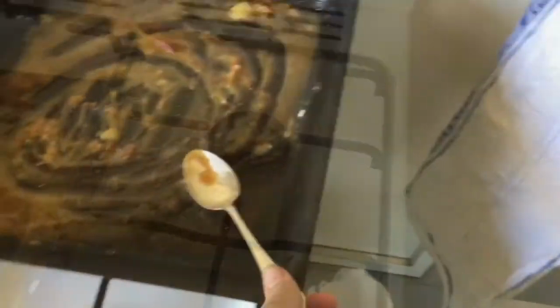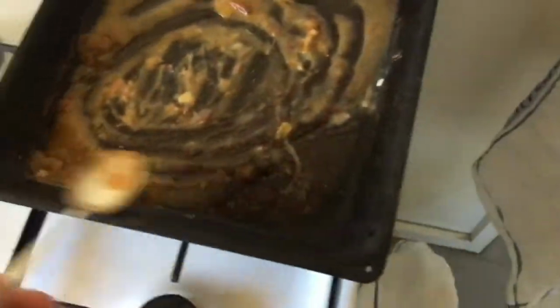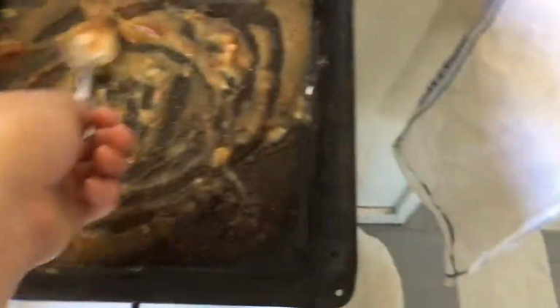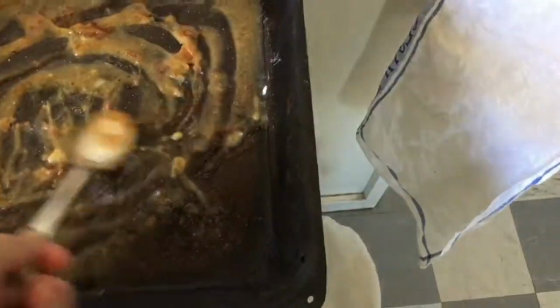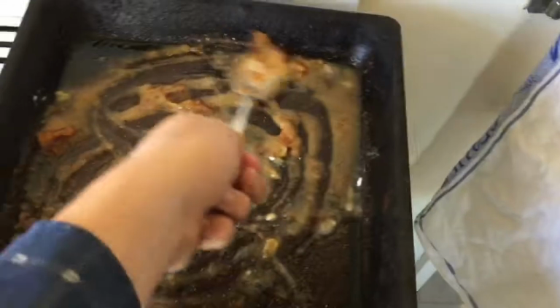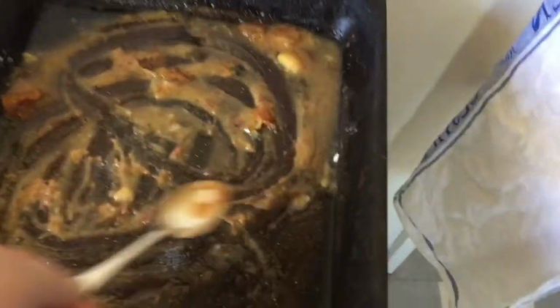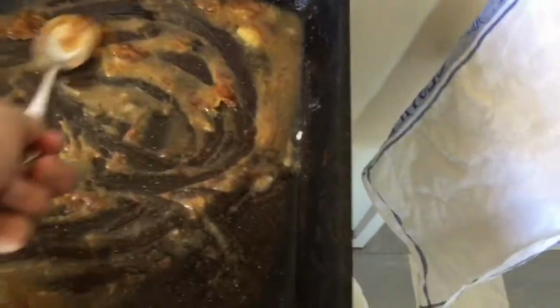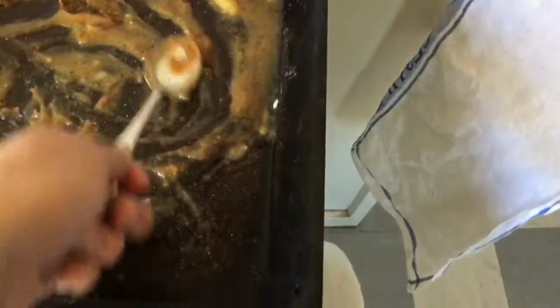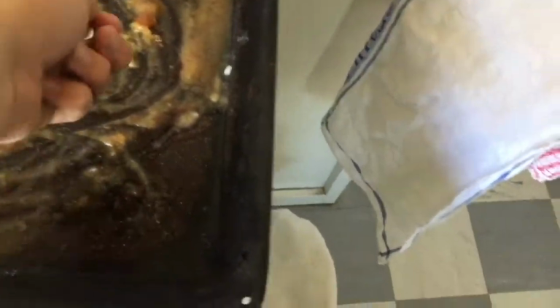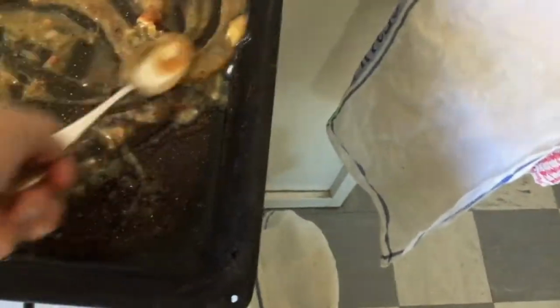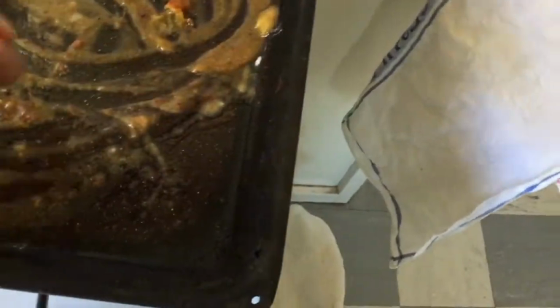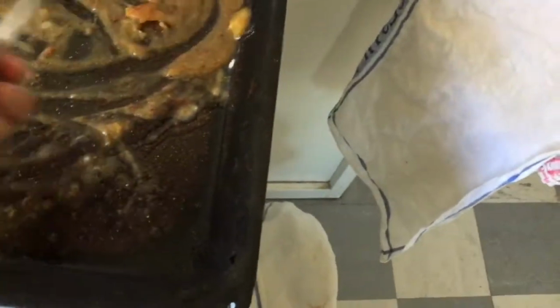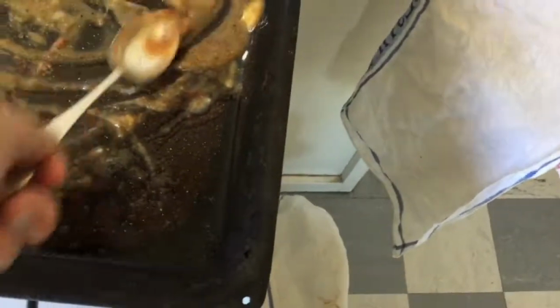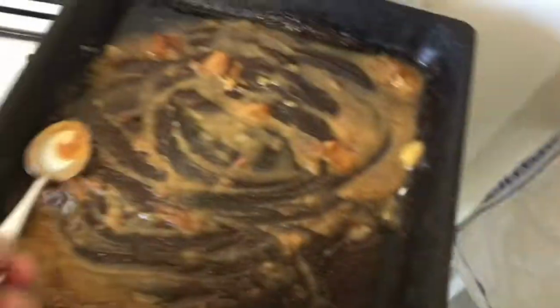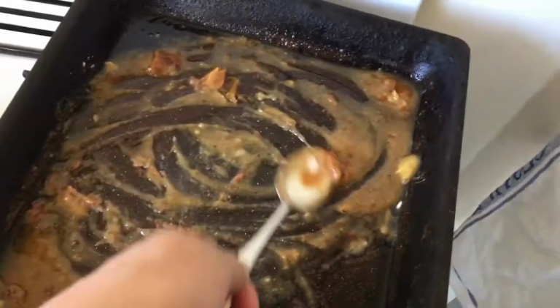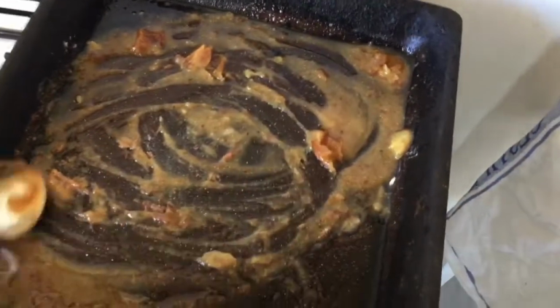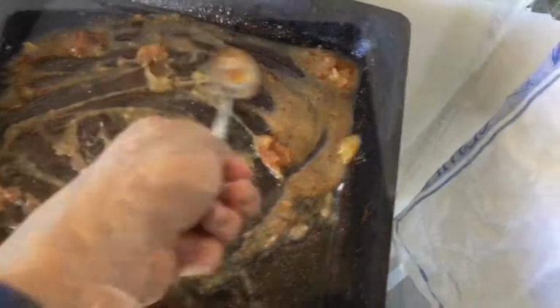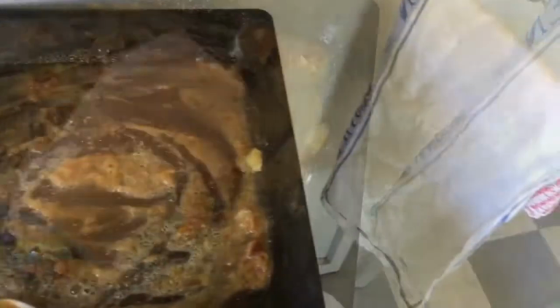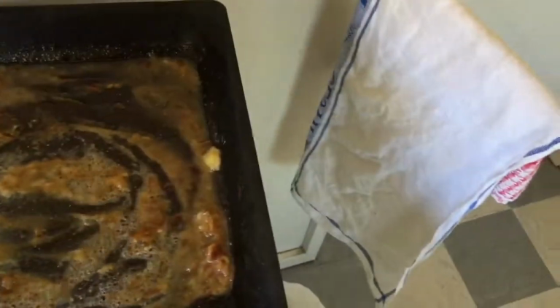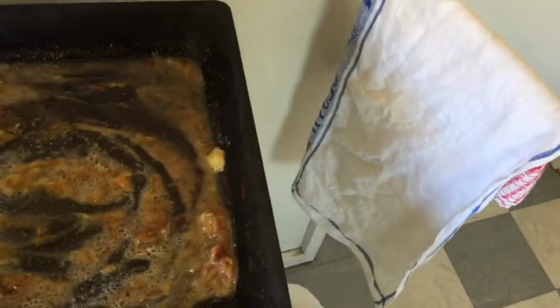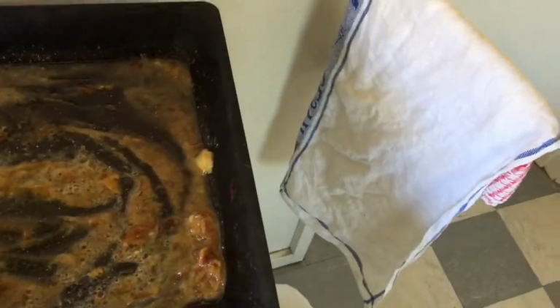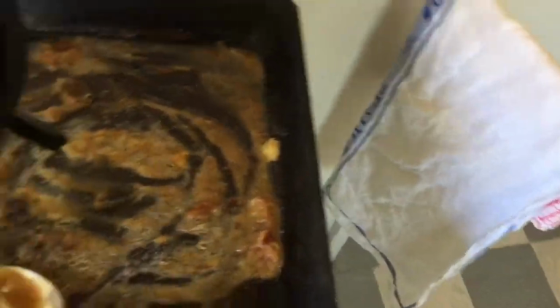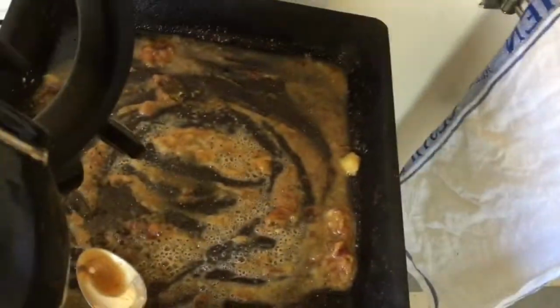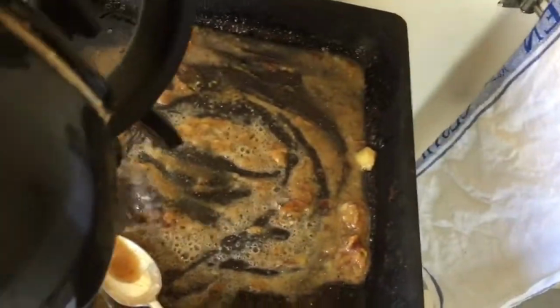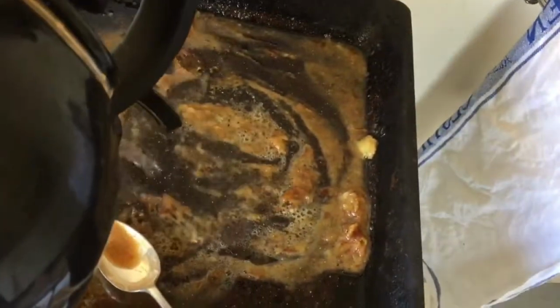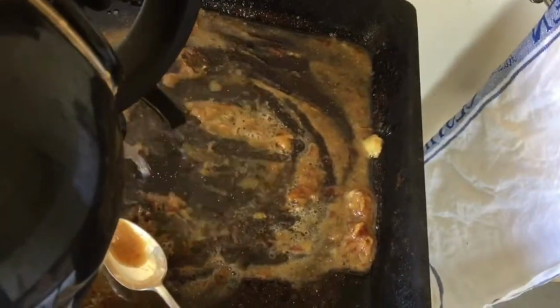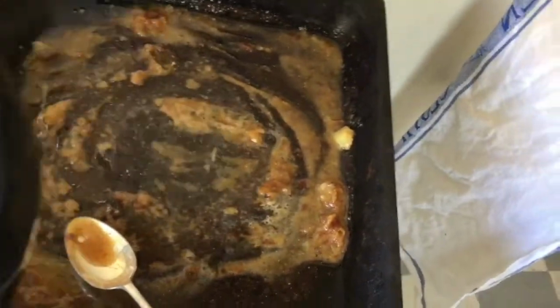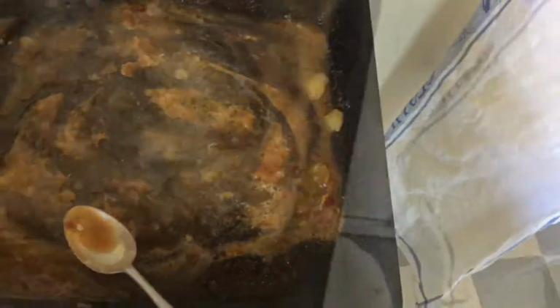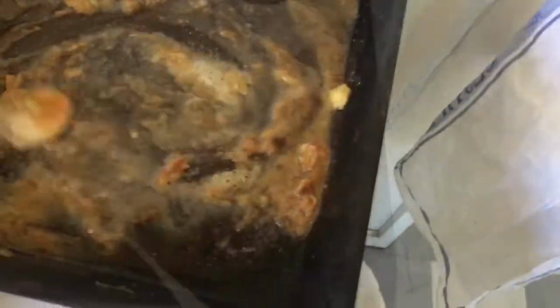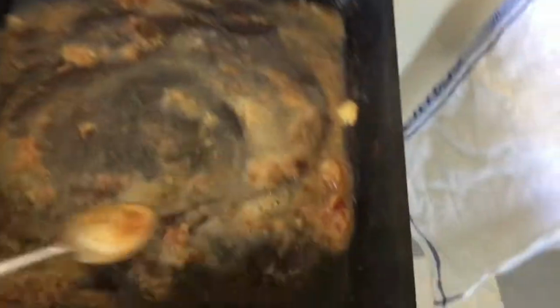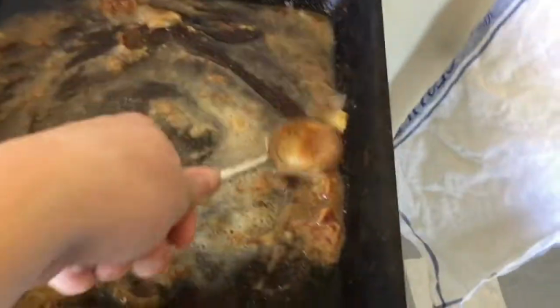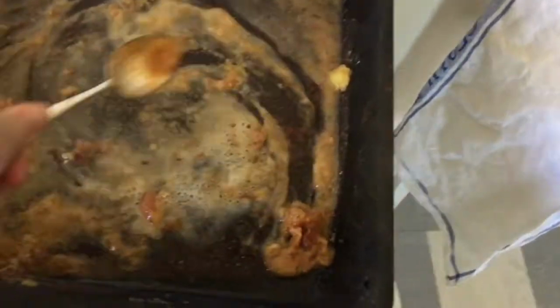Just continue to stir the gravy until it starts bubbling. Once it has started, you can begin adding in some water and continue to stir.